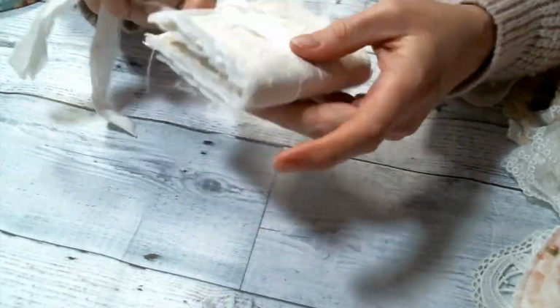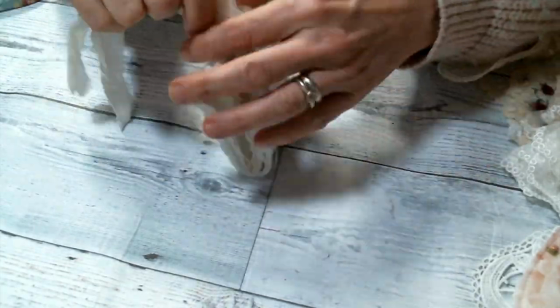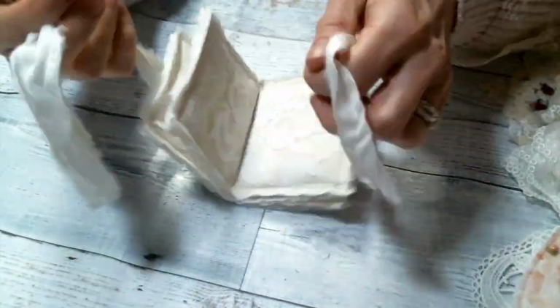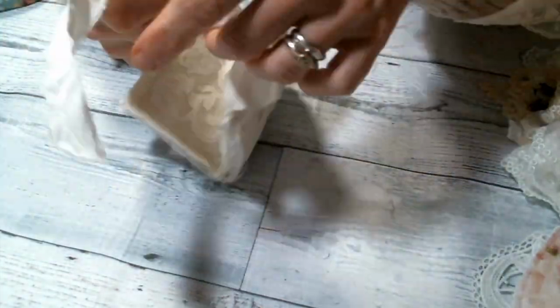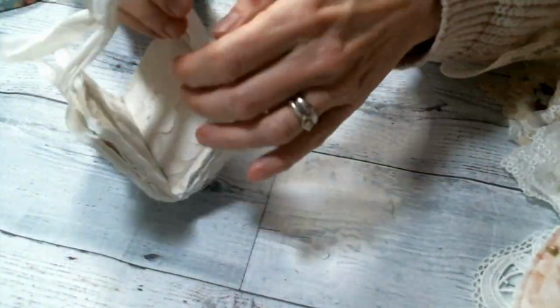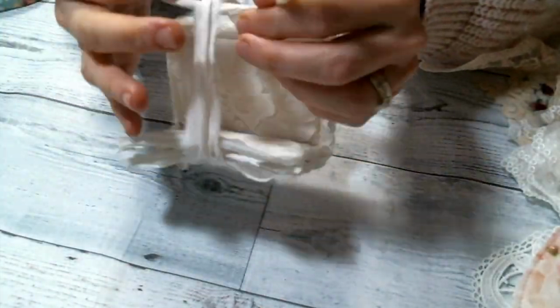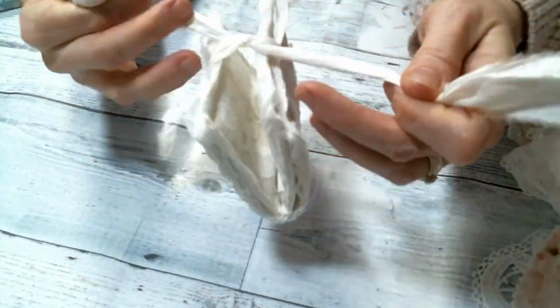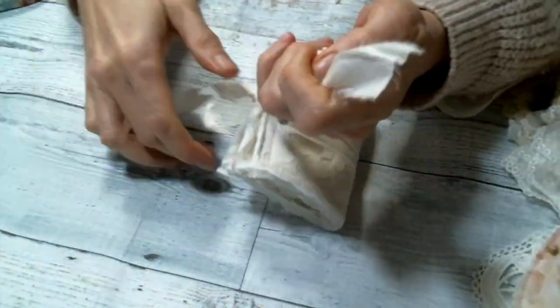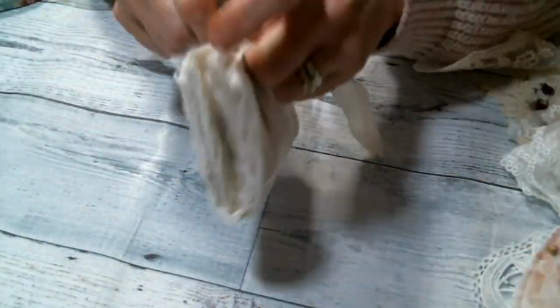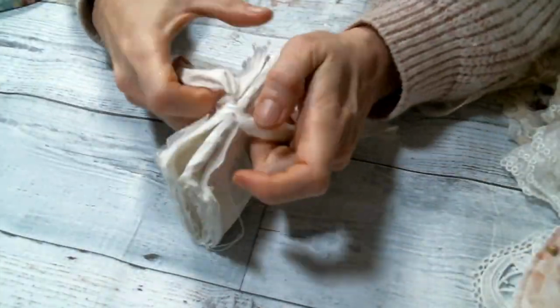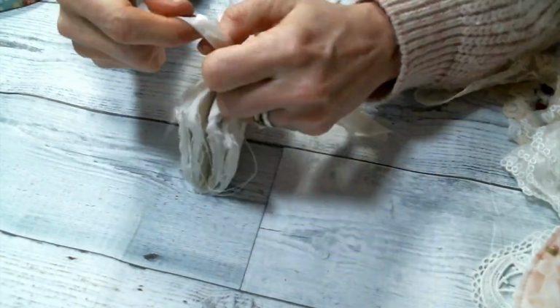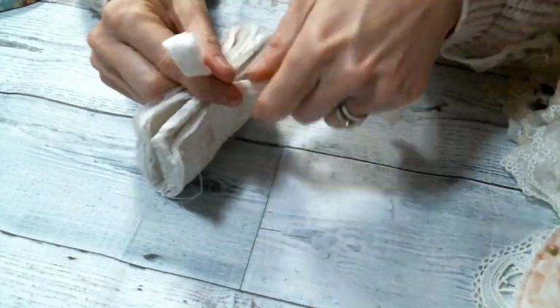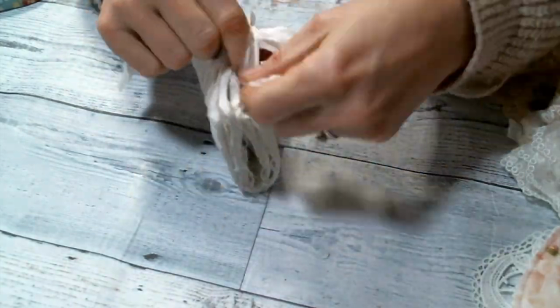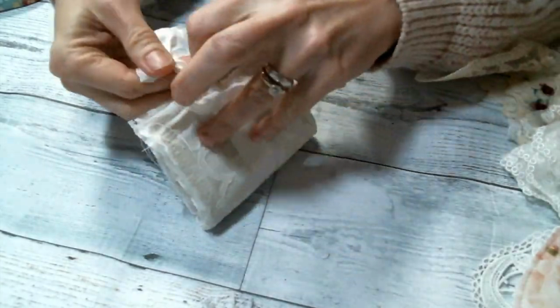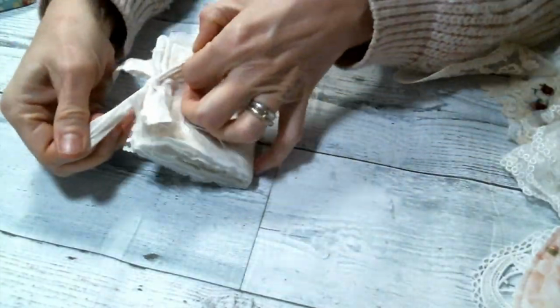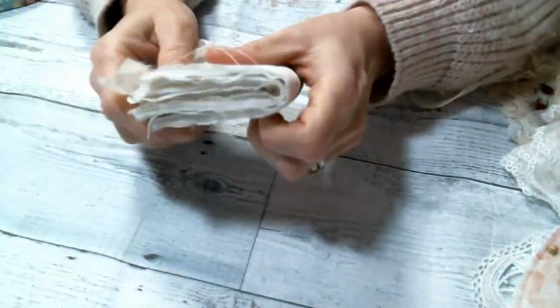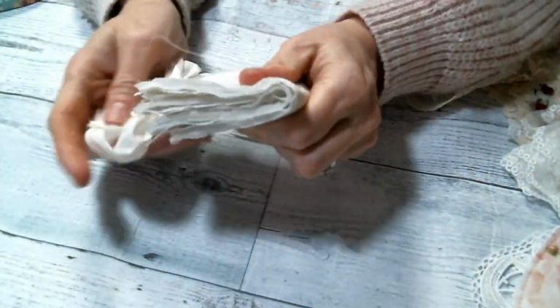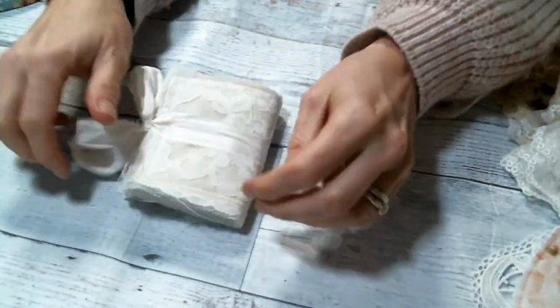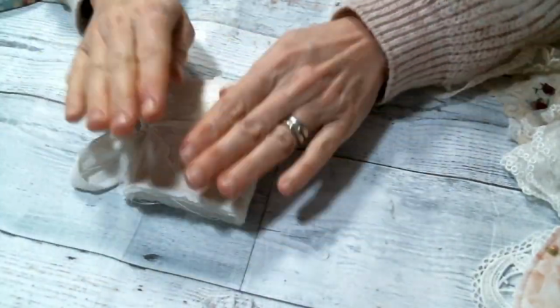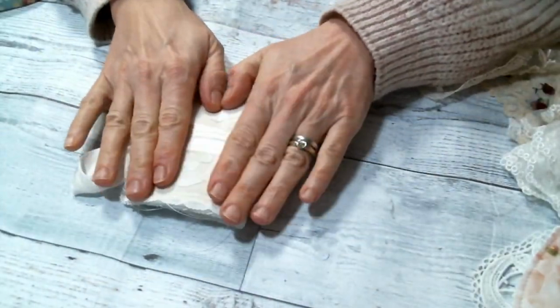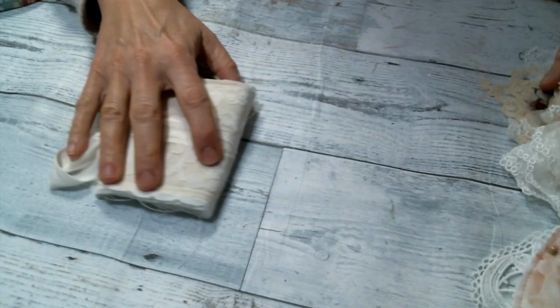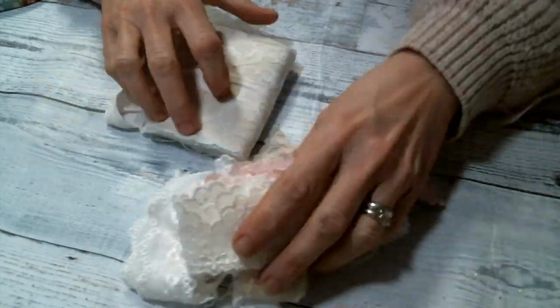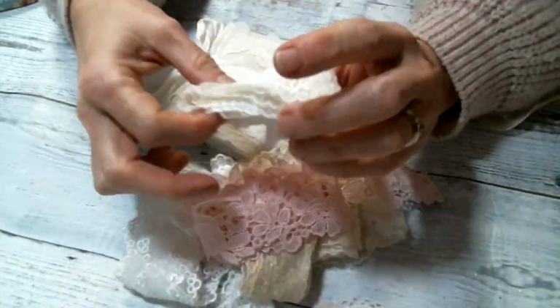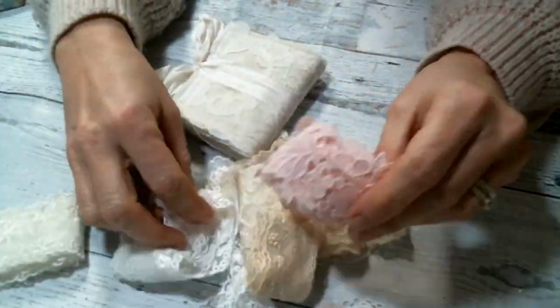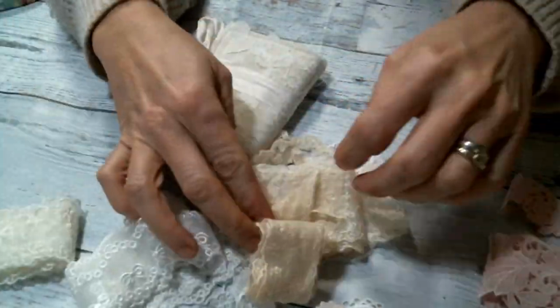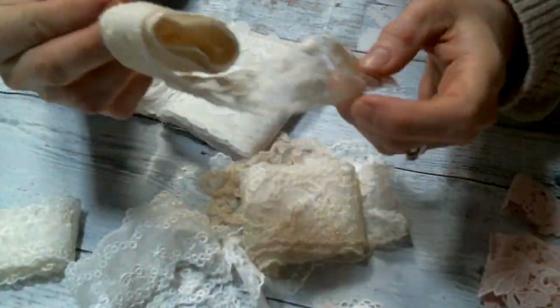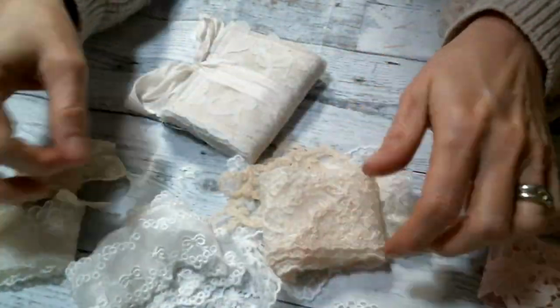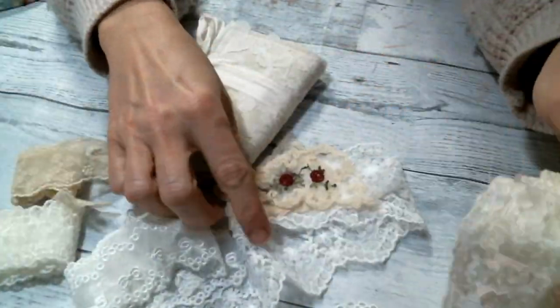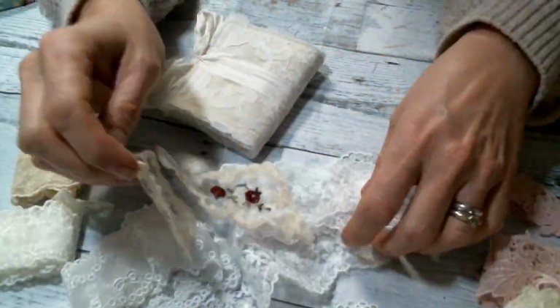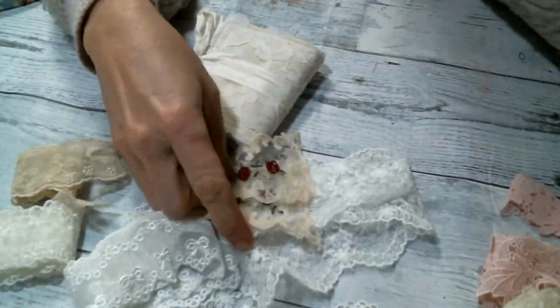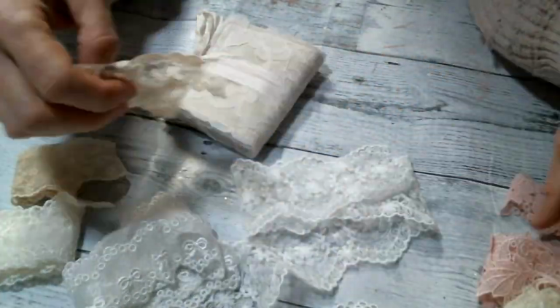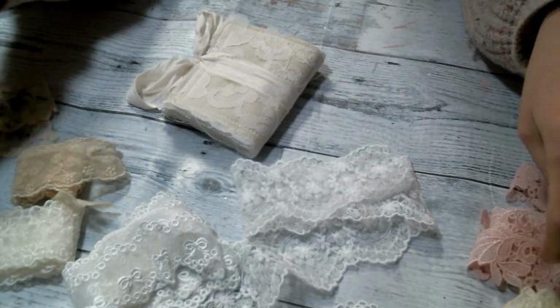You see how thick and bulky this little guy is? It's because I used the fusible fleece, but it's still really cute and it's soft, and you could sew on it if you wanted to or stick pins in it, so I do like the fusible fleece for that.